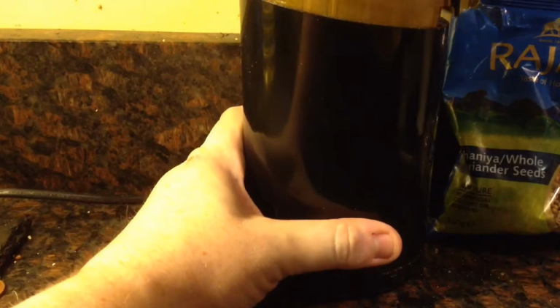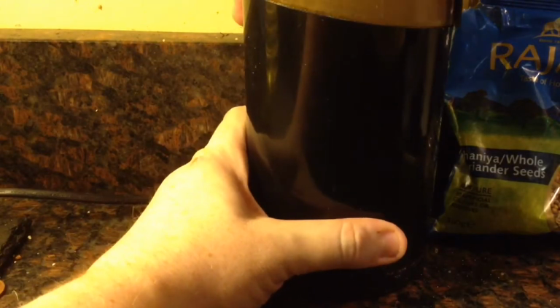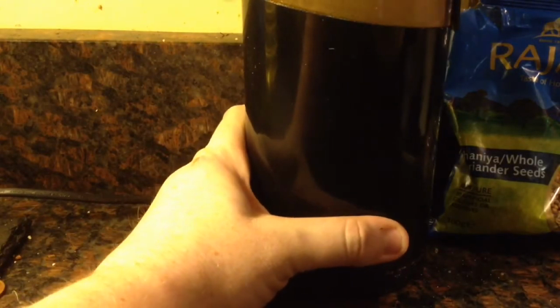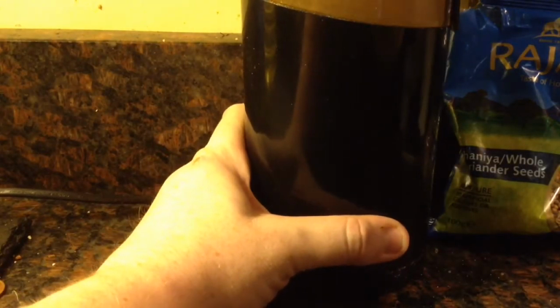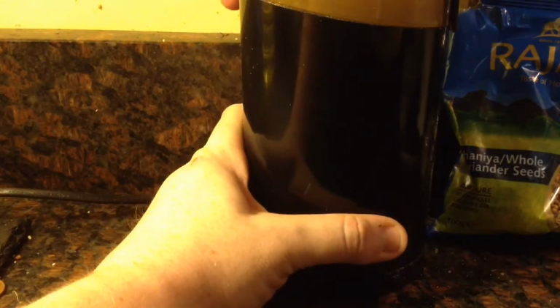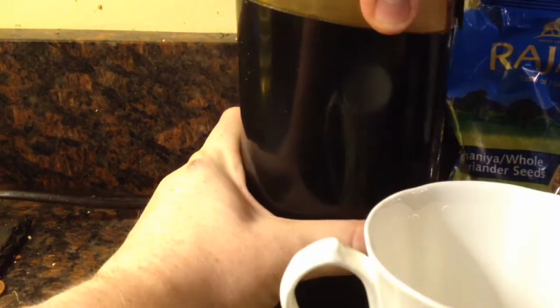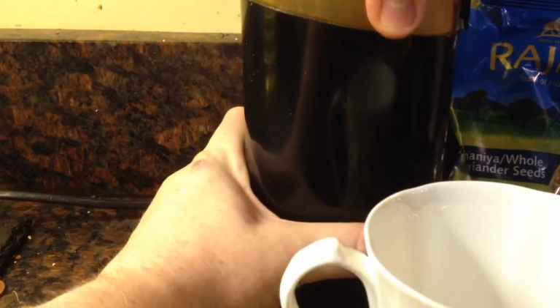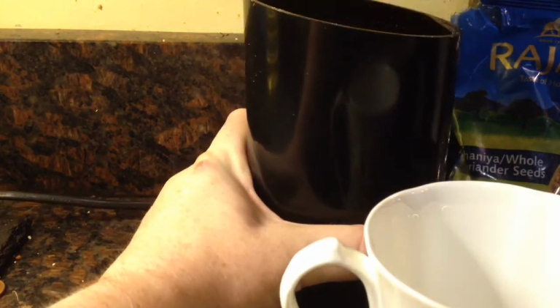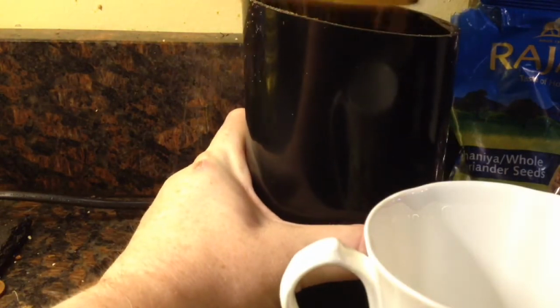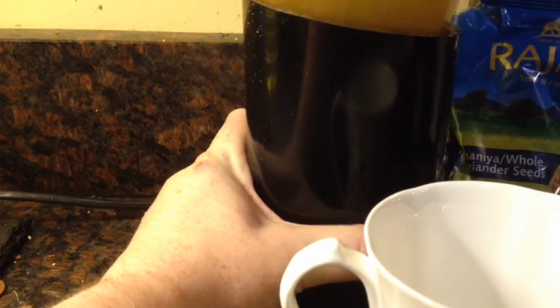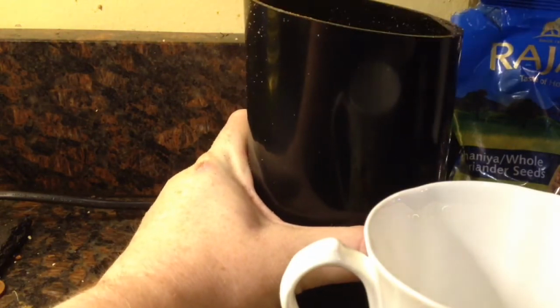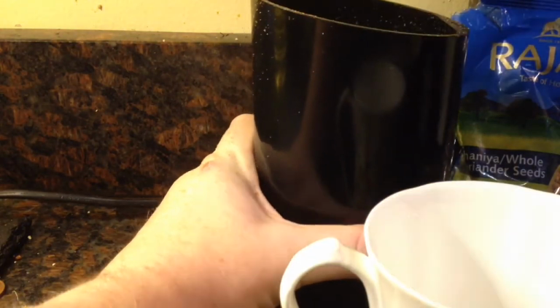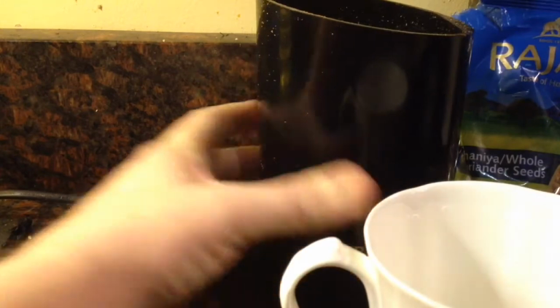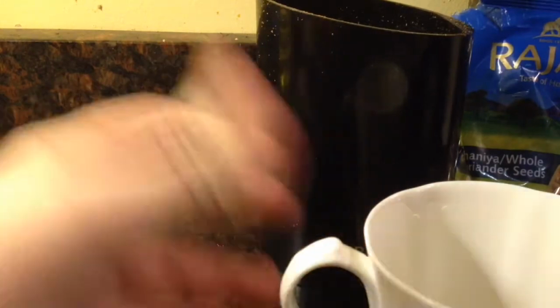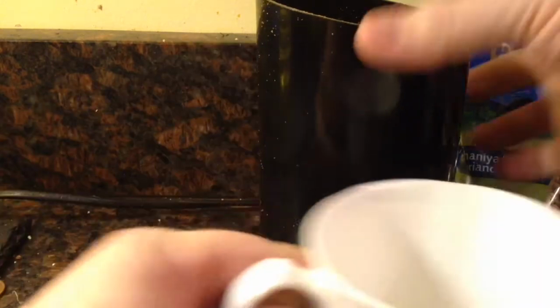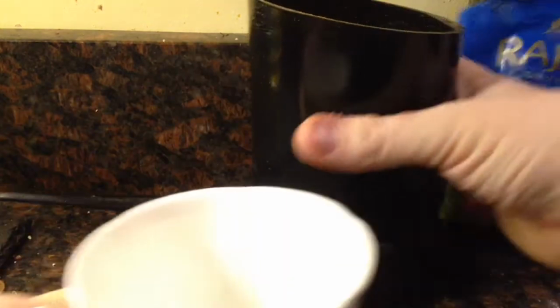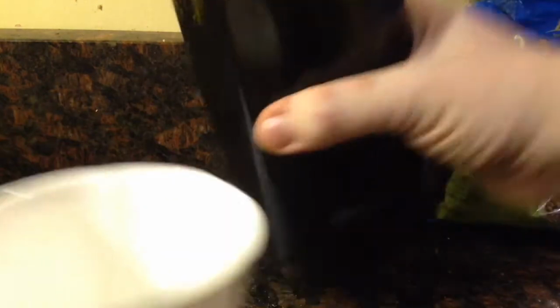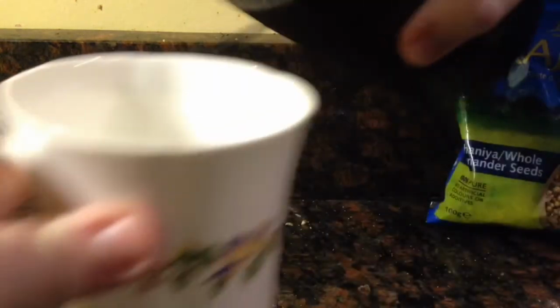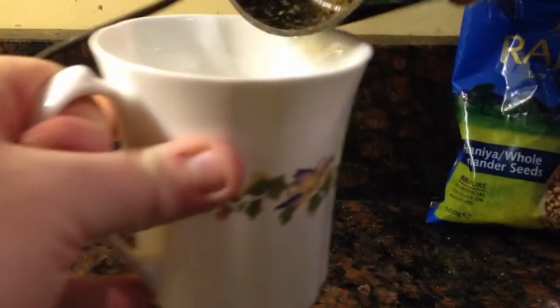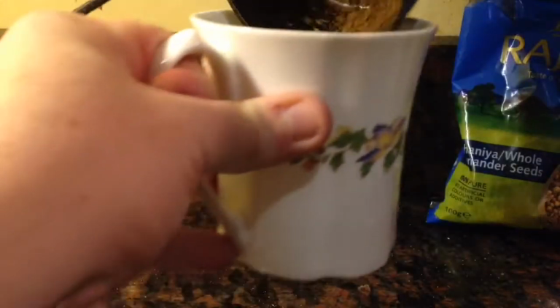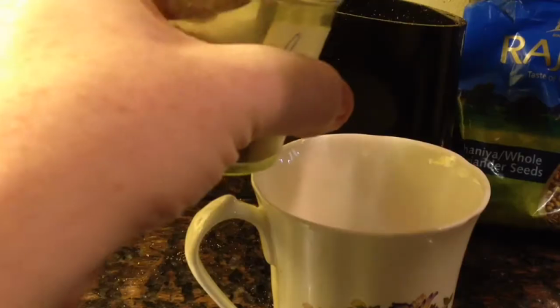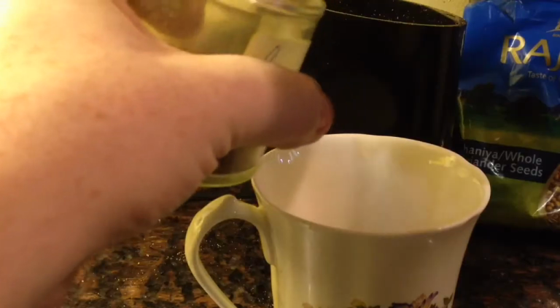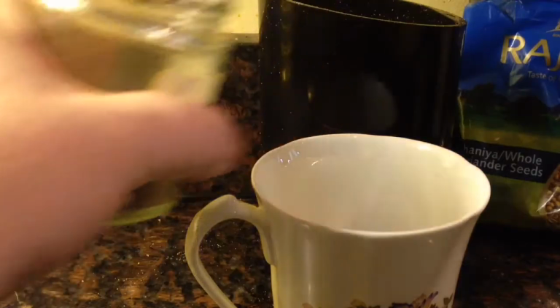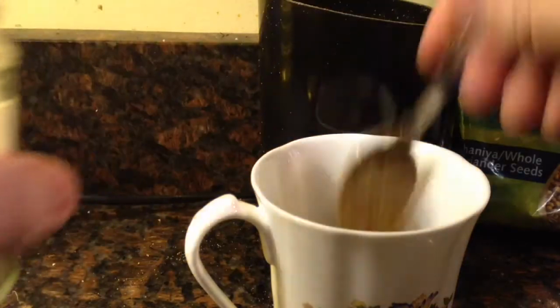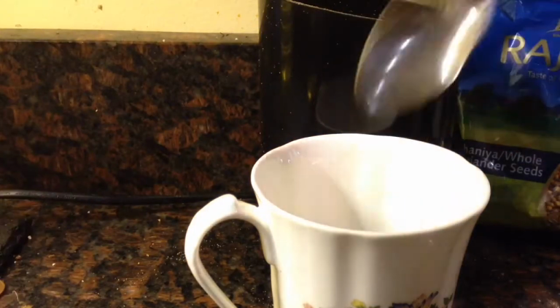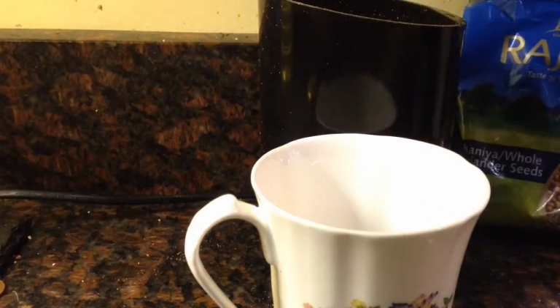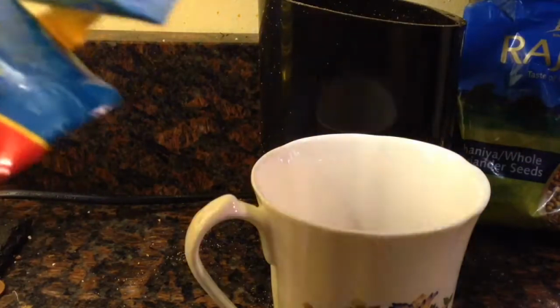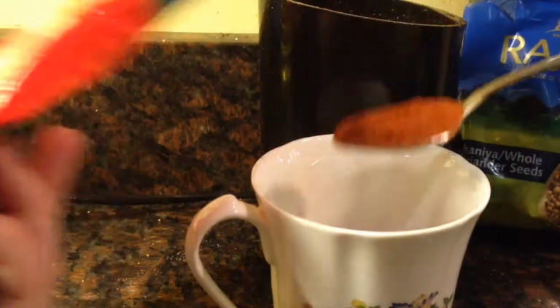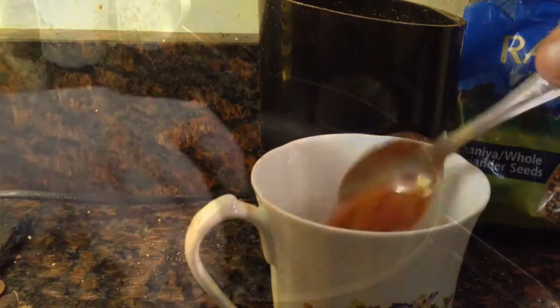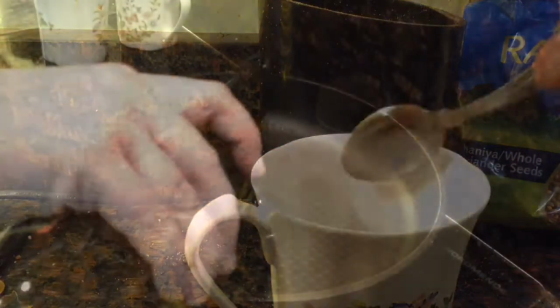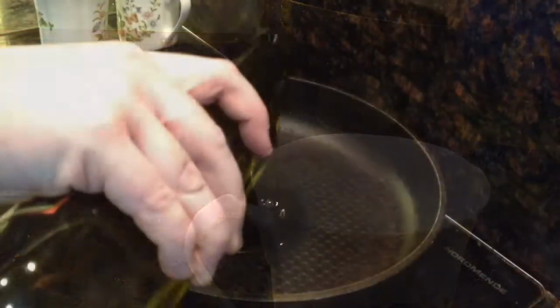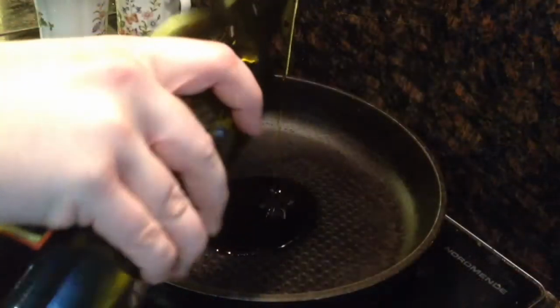I then ground up about a teaspoon's worth of cumin seeds and added them to a separate cup, and mixed in a teaspoon of garam masala and a teaspoon of chilli powder.